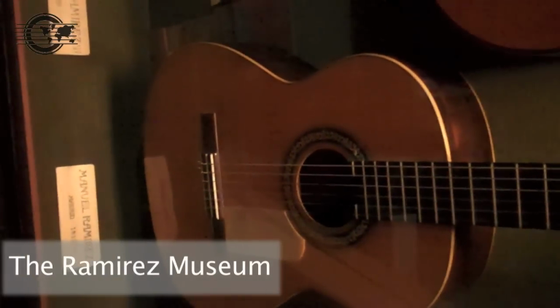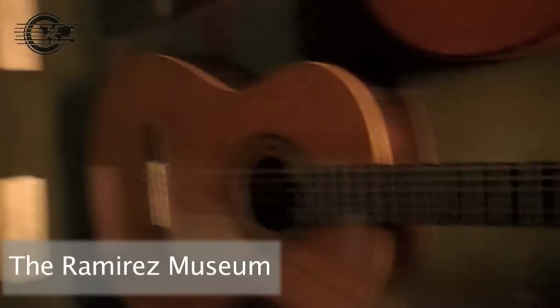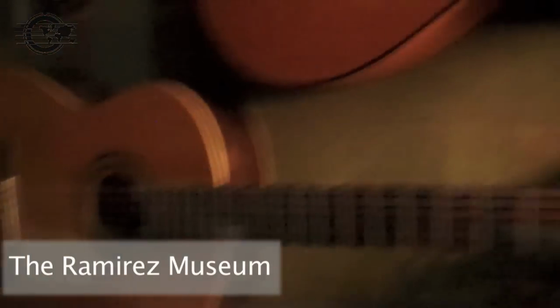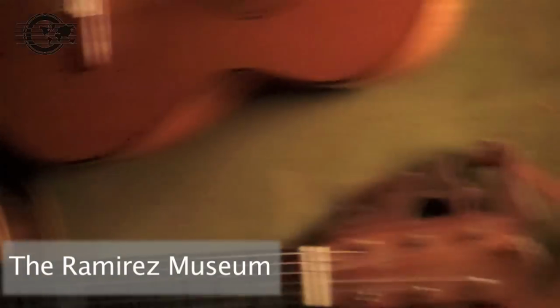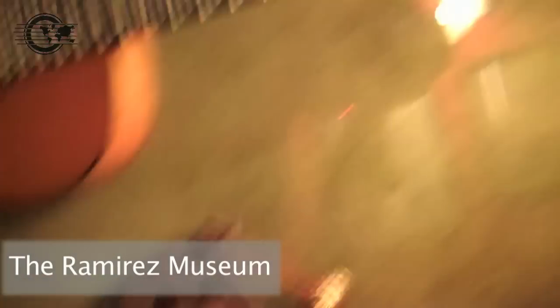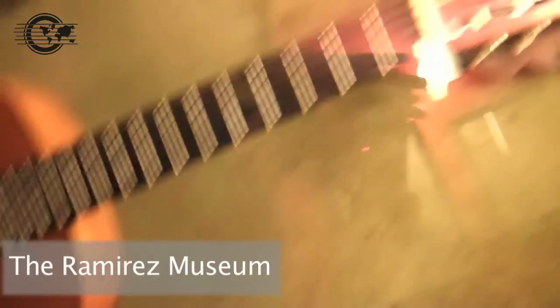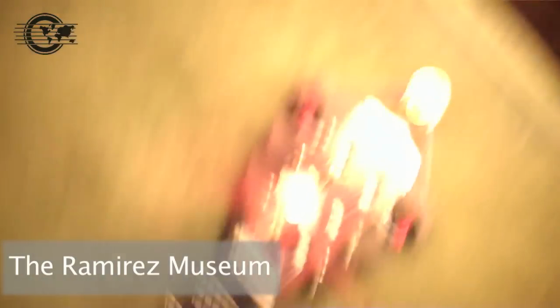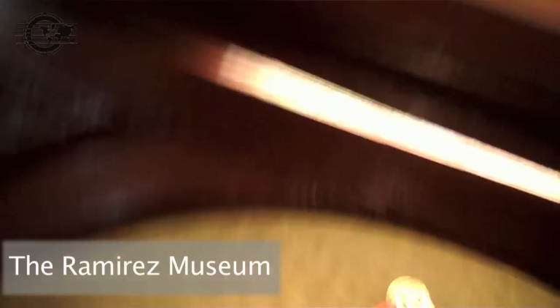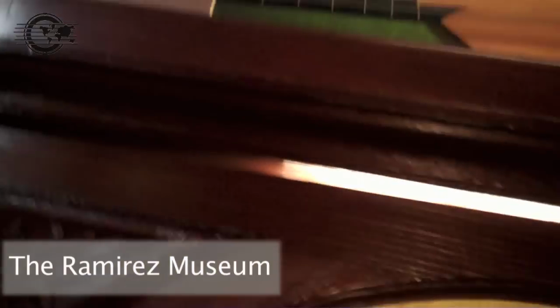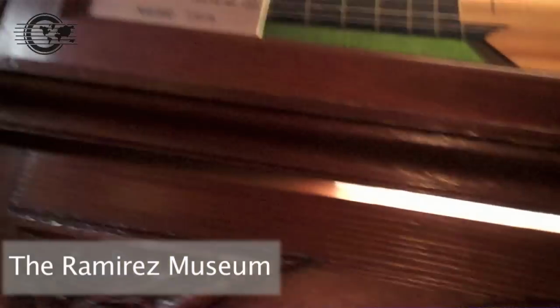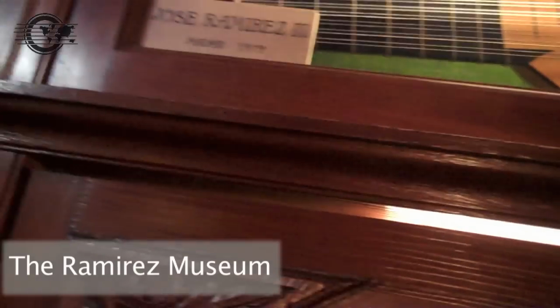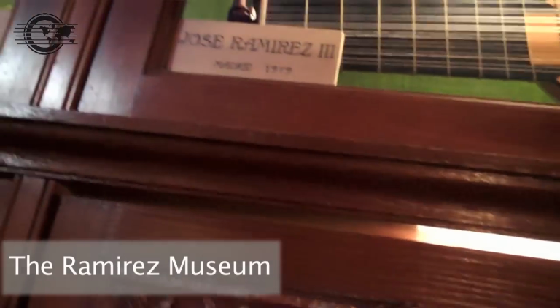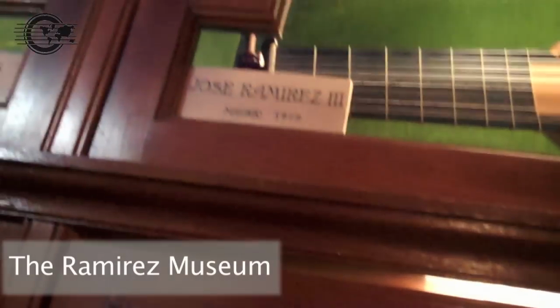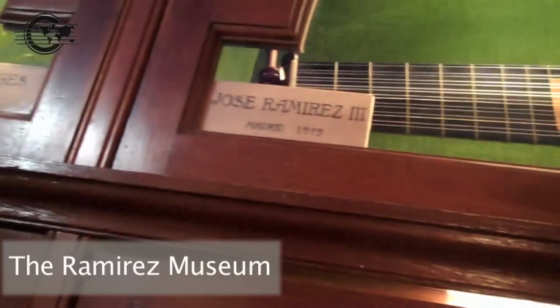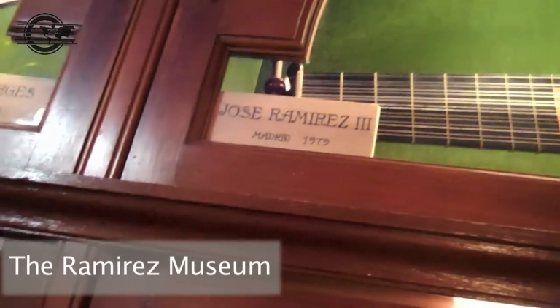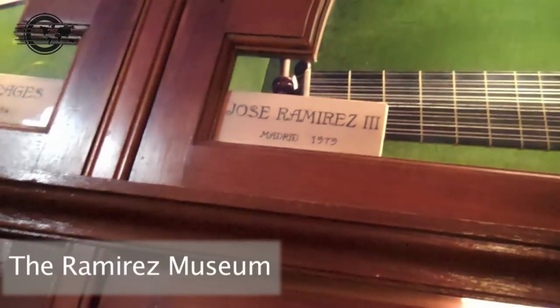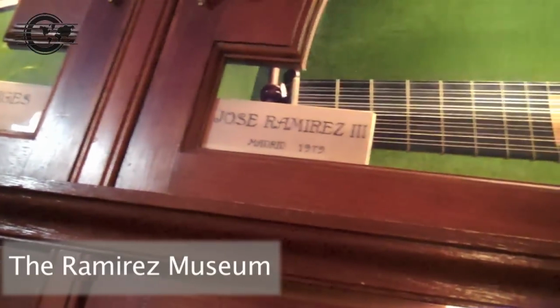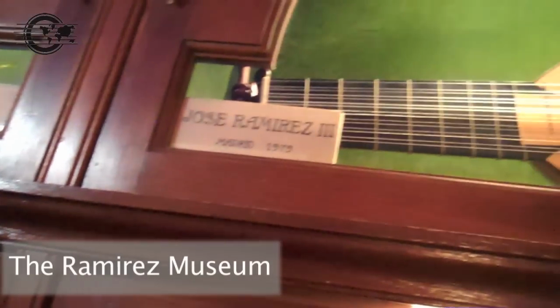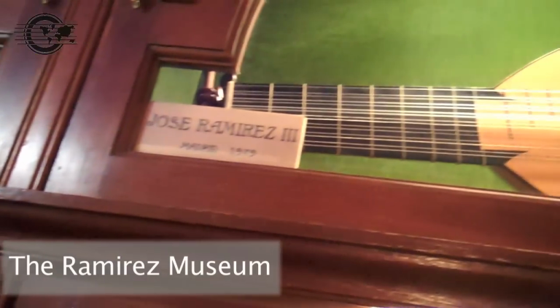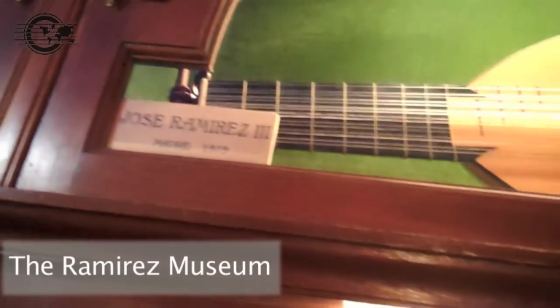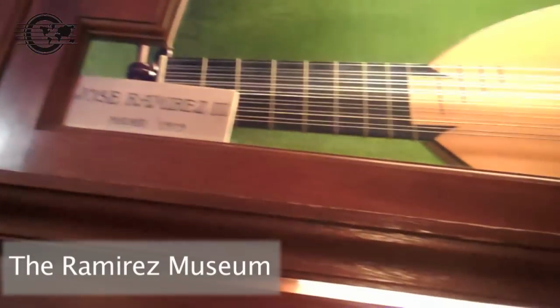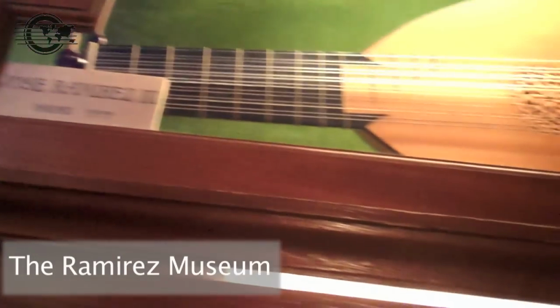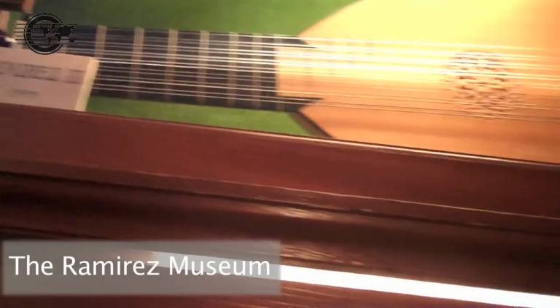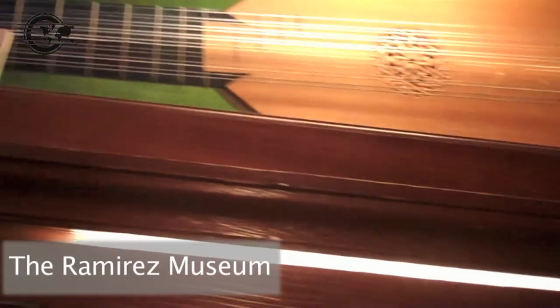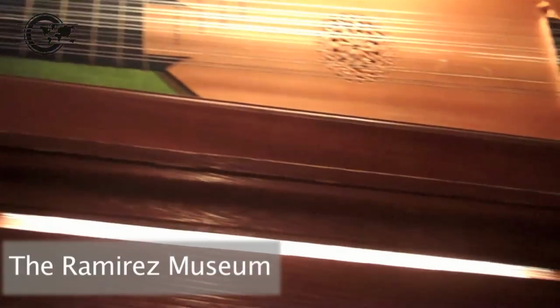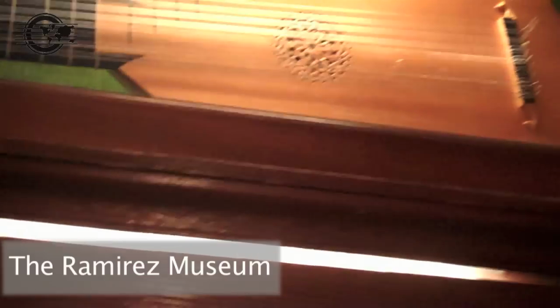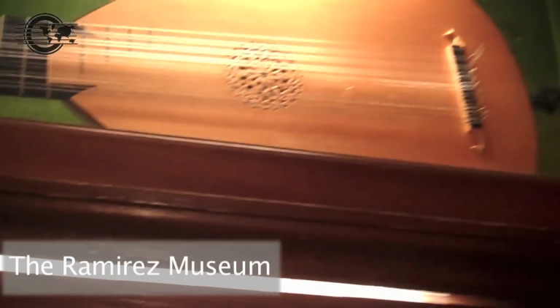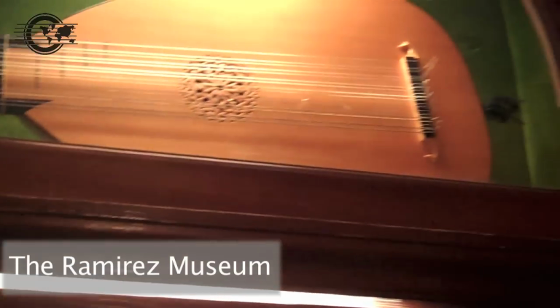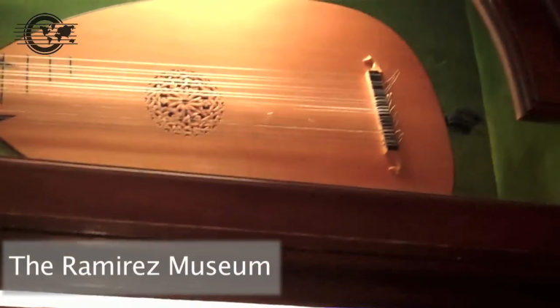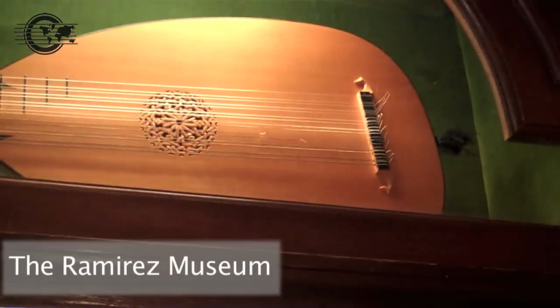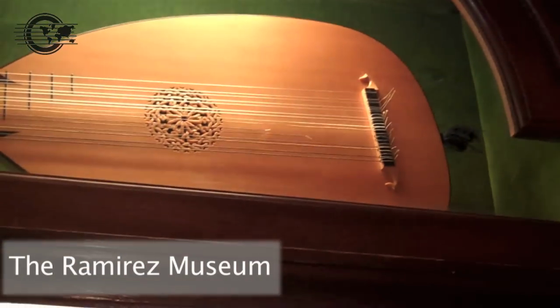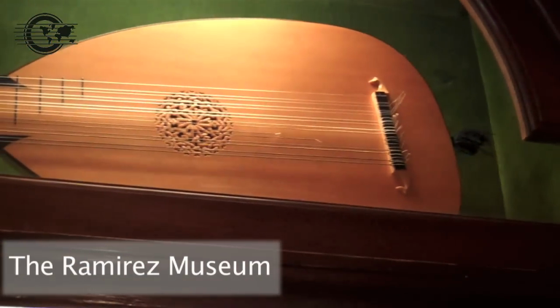Manuel Ramirez from 1911. And finally, Jose Ramirez the third — an oud, or a lute. I should know this.